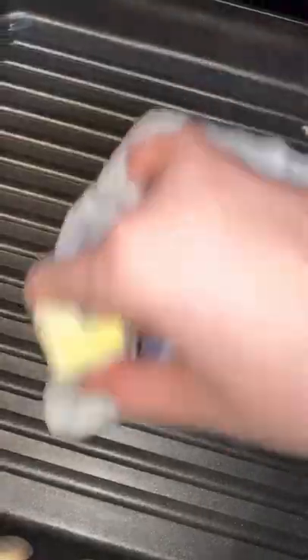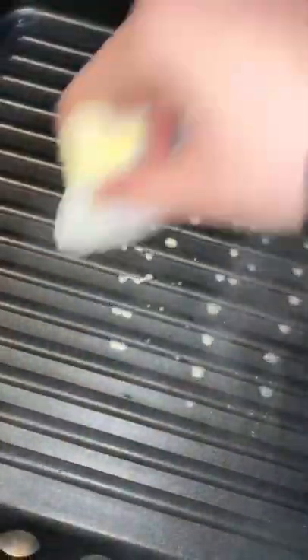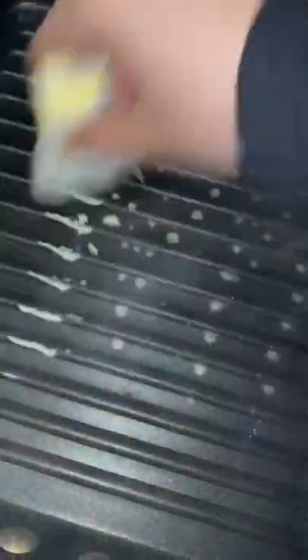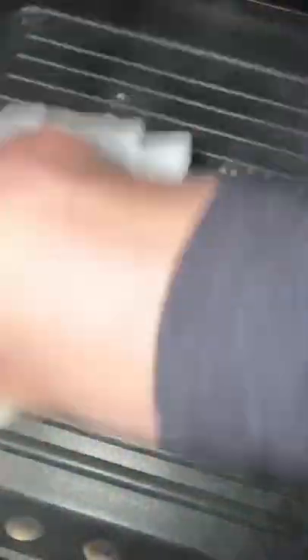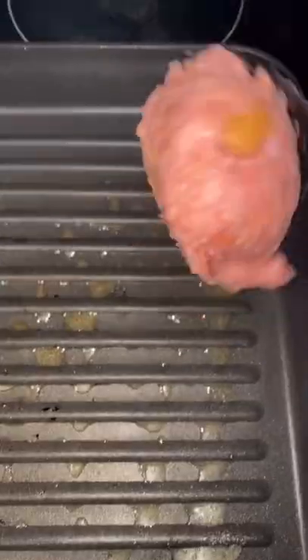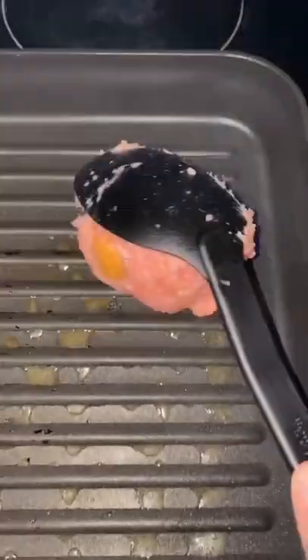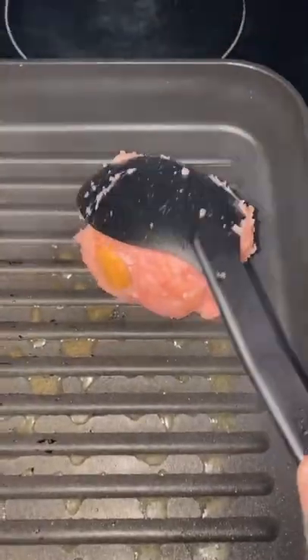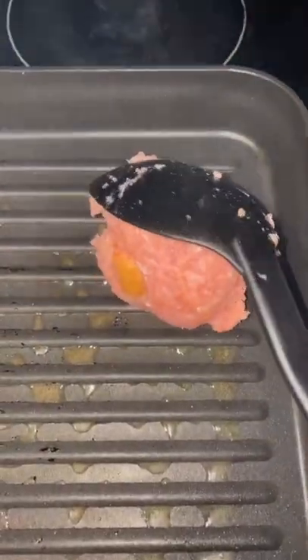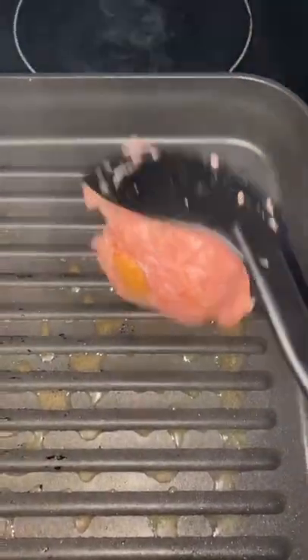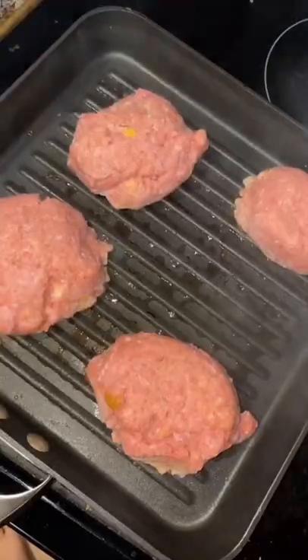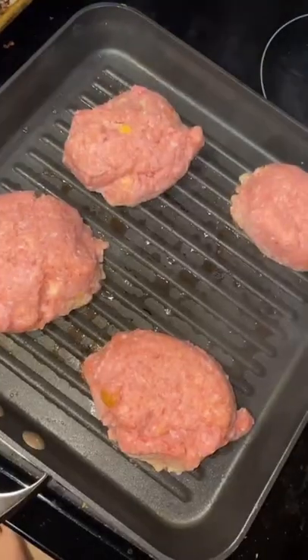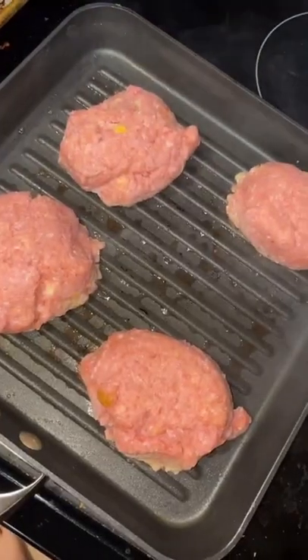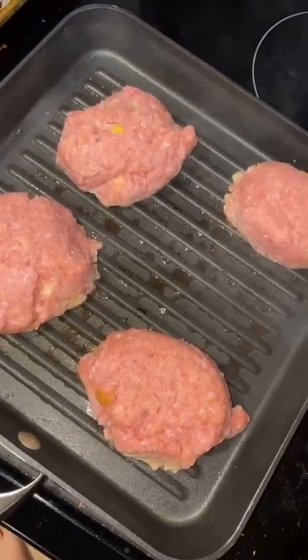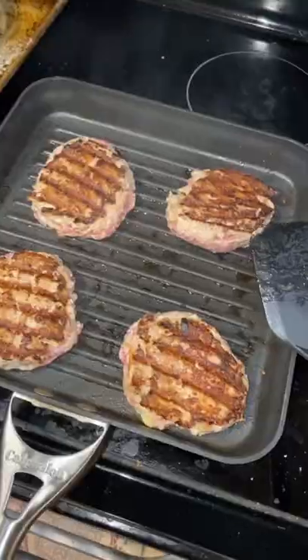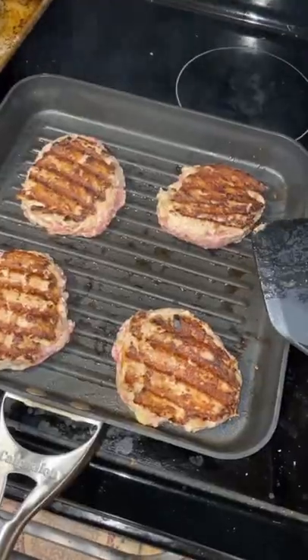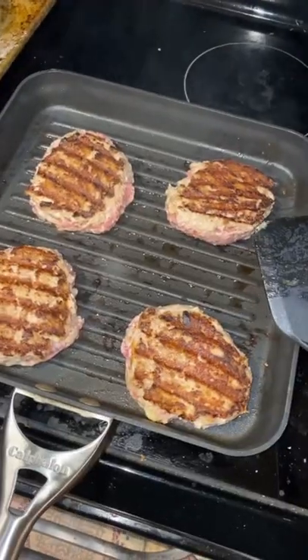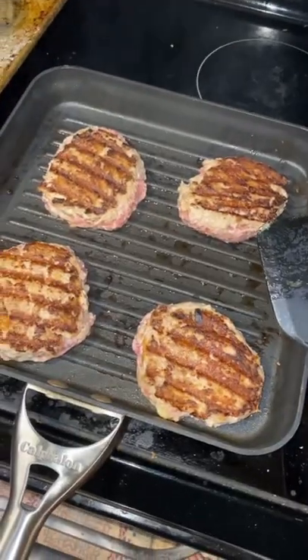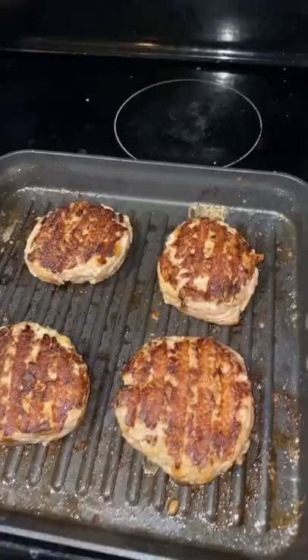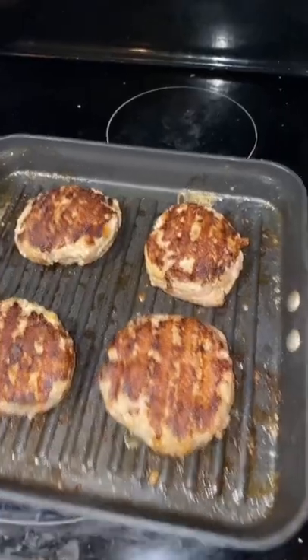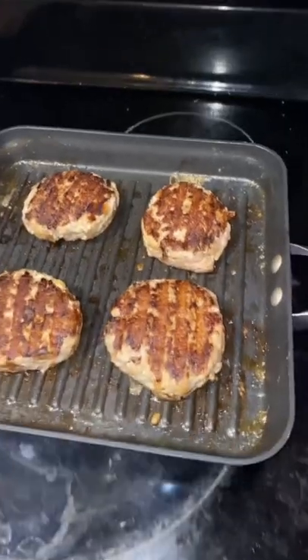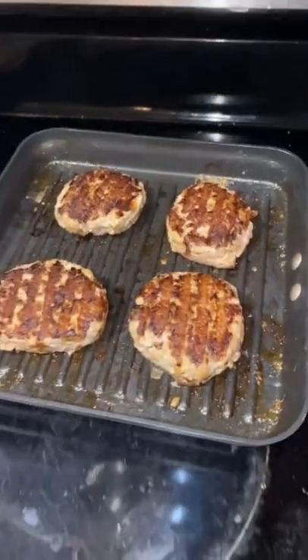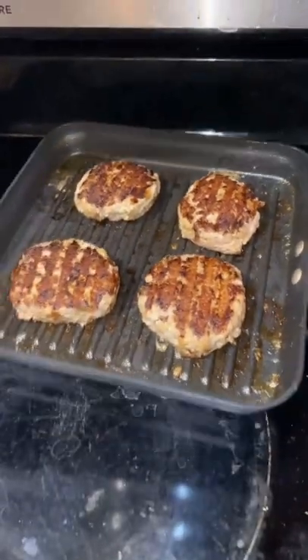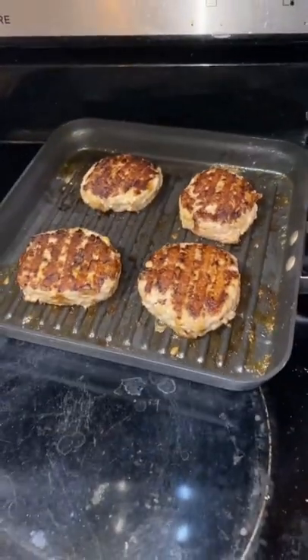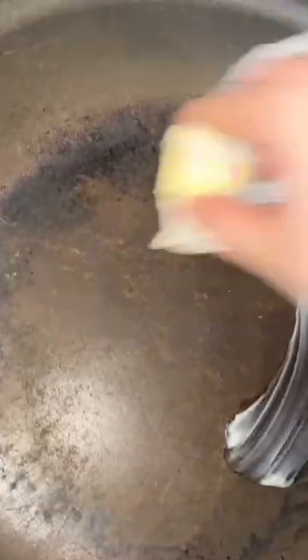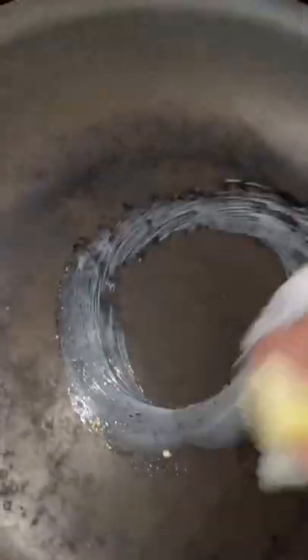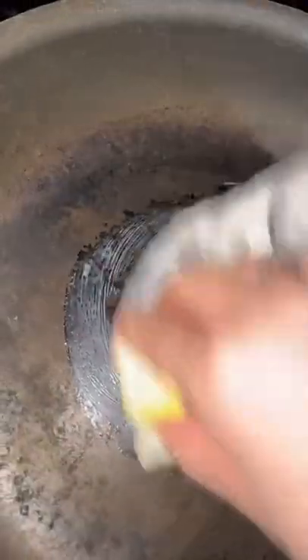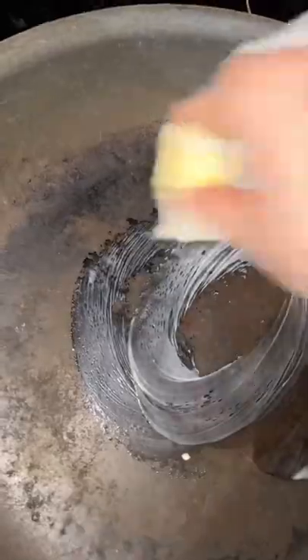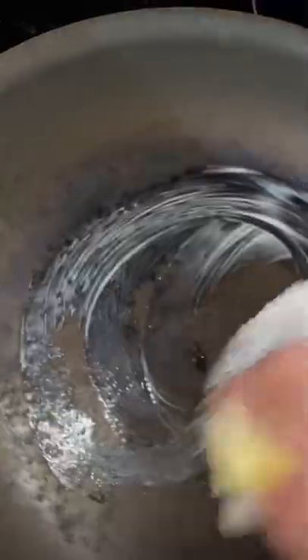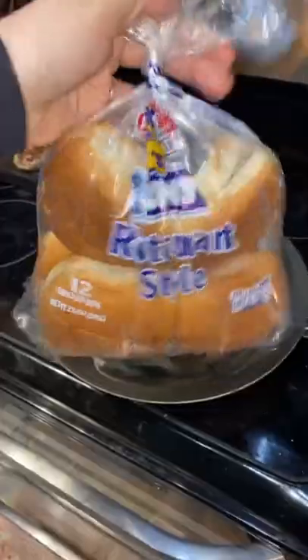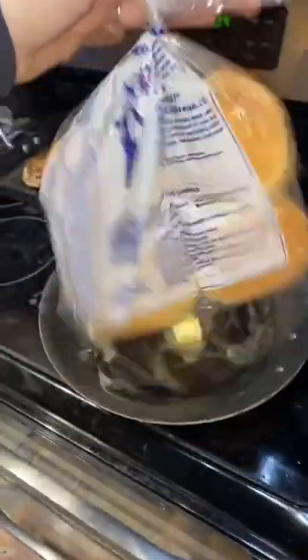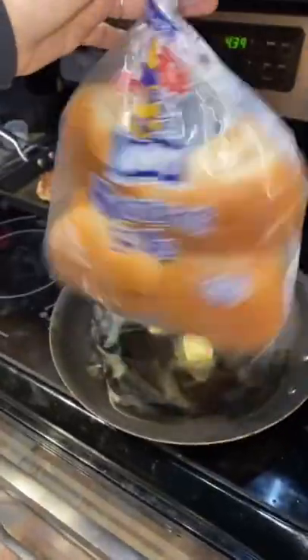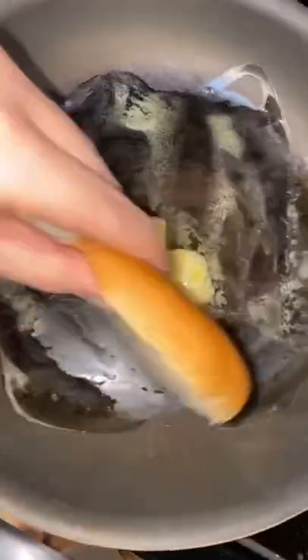Go ahead and butter up your grill pan and plop them on. These aren't quite even, but it doesn't really matter. The first cook on both sides is on high, and then take them down to medium, and then for a long time cook them on low.